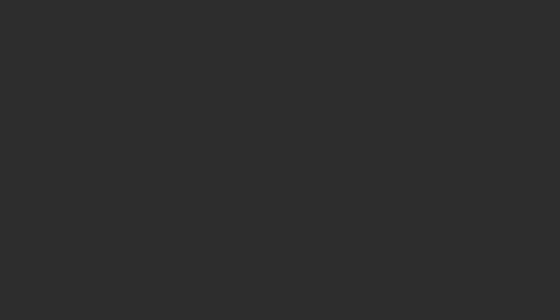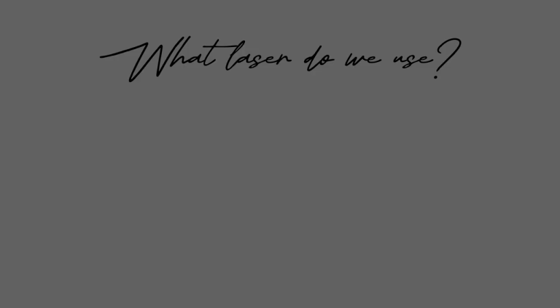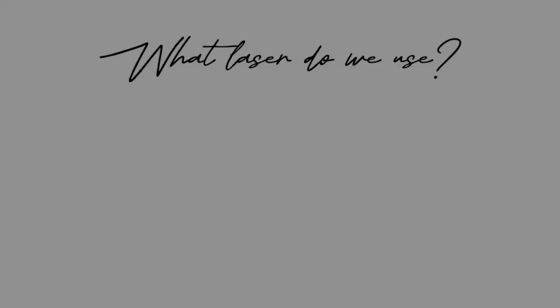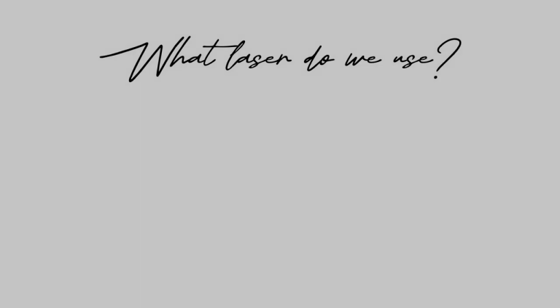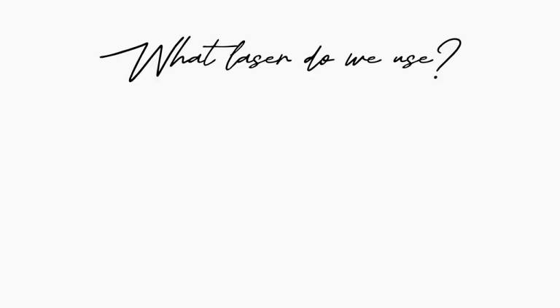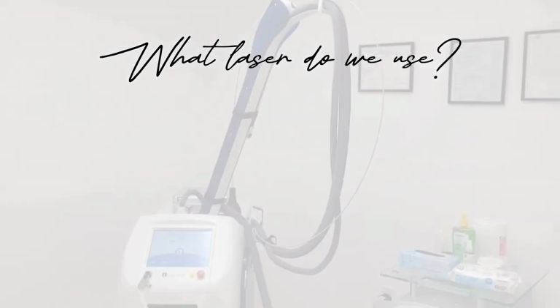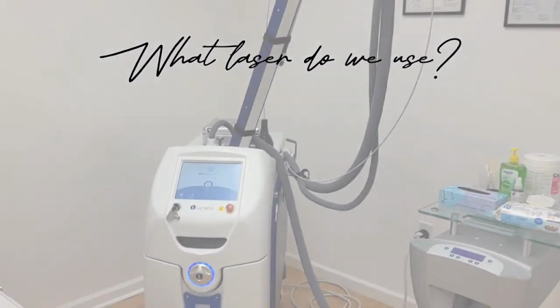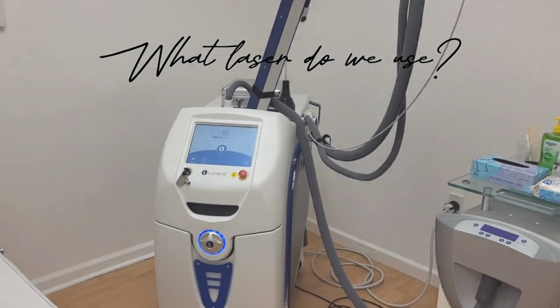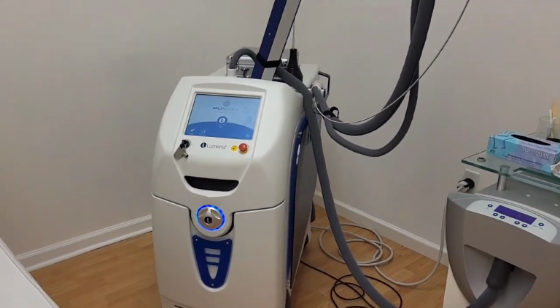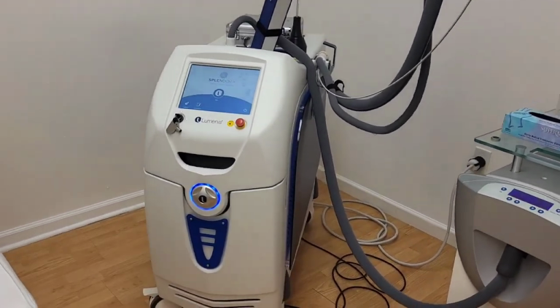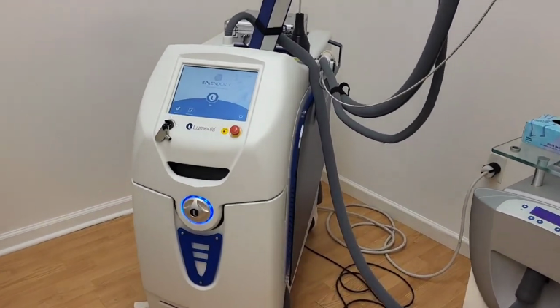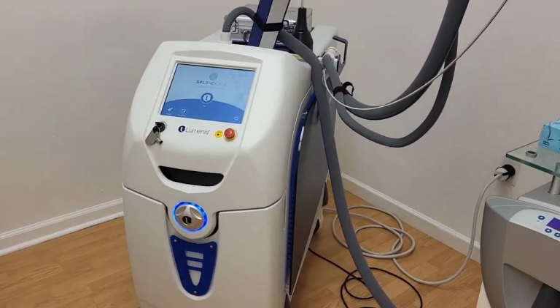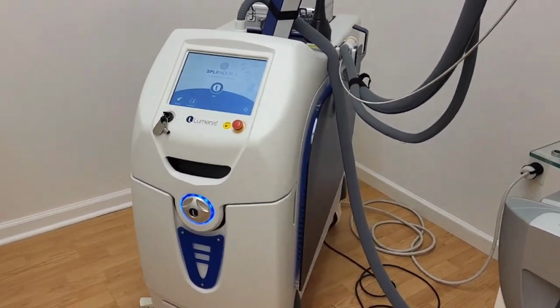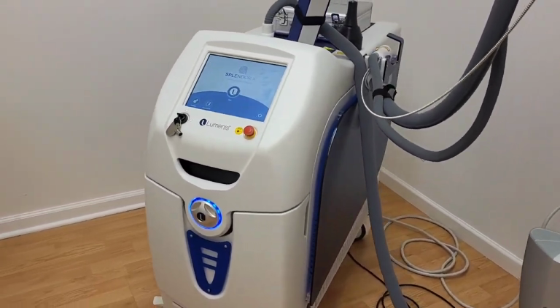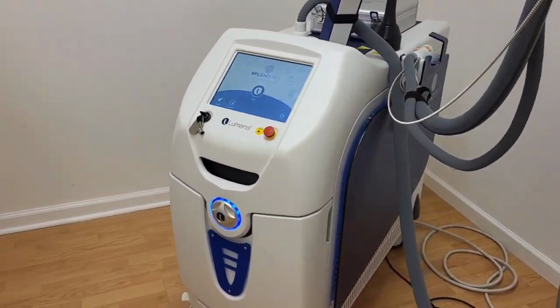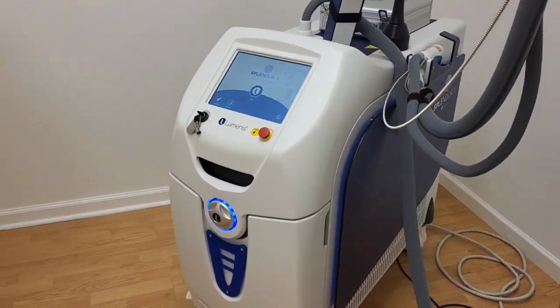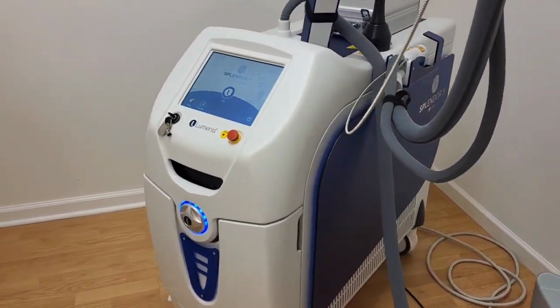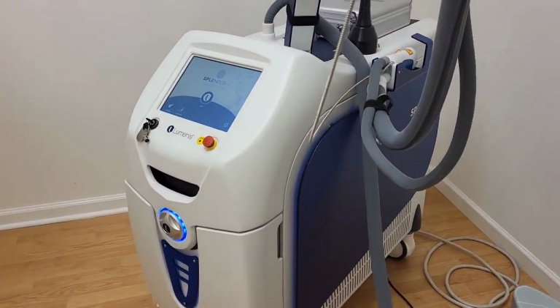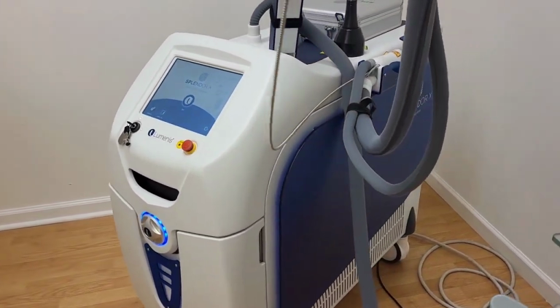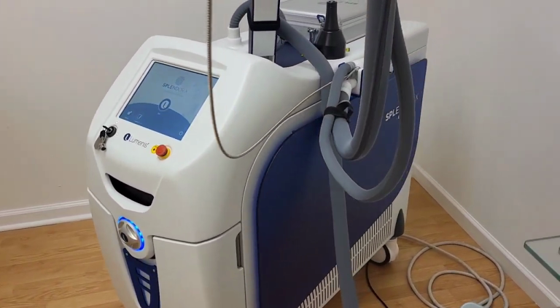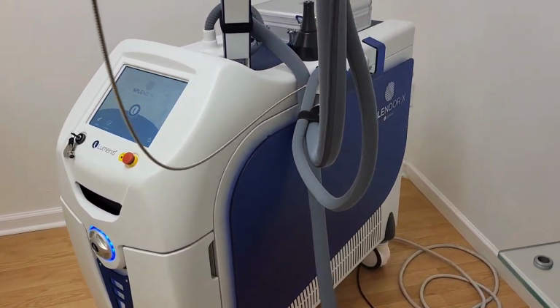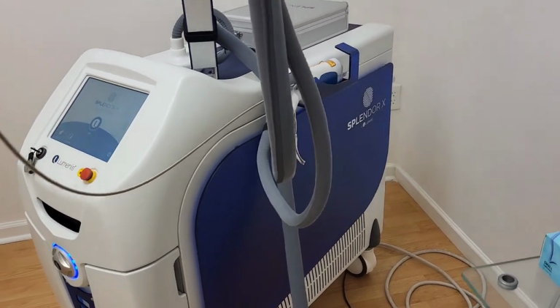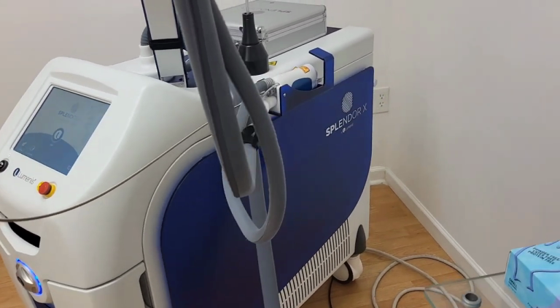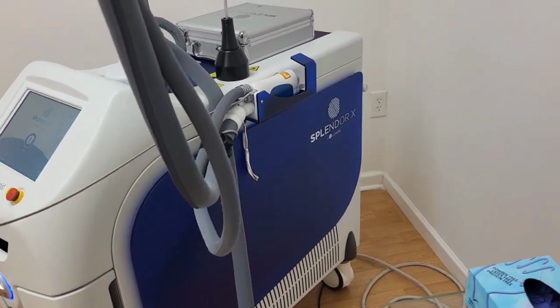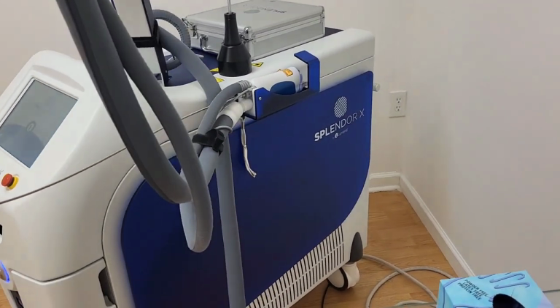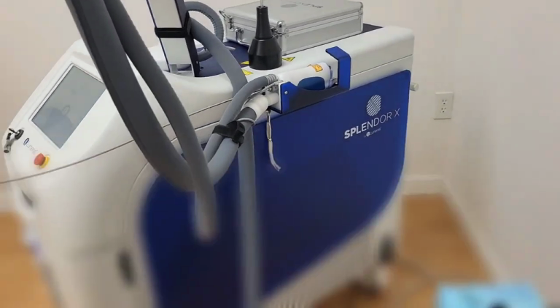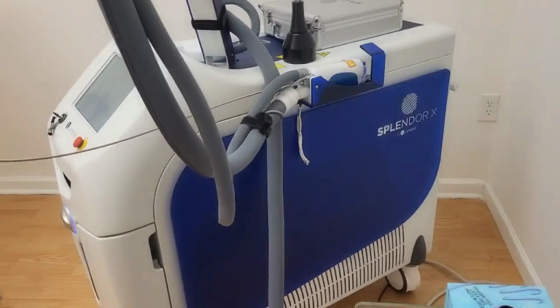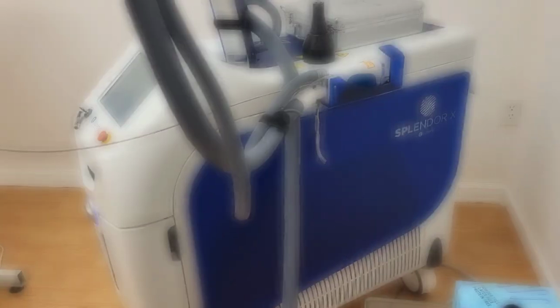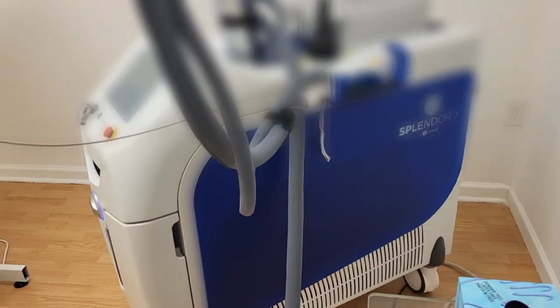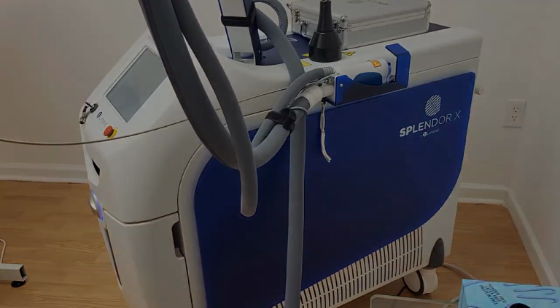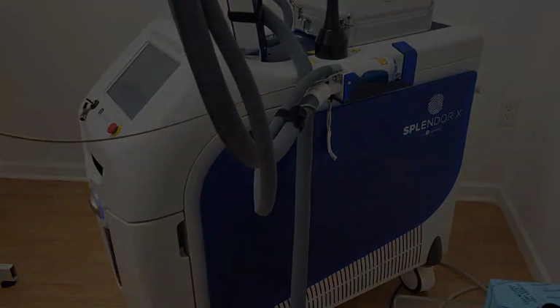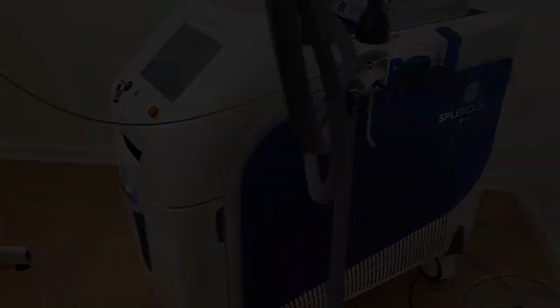At Thermali, we use the Splendor X by Luminous. Luminous is a global leader in the medical aesthetics market. What makes Splendor X different? Stay tuned.